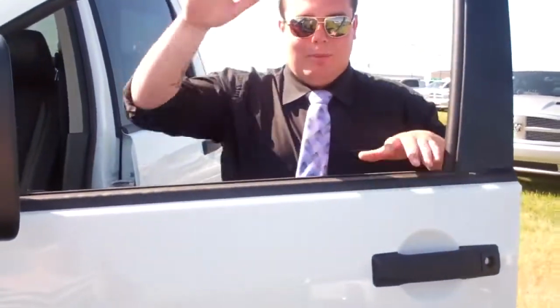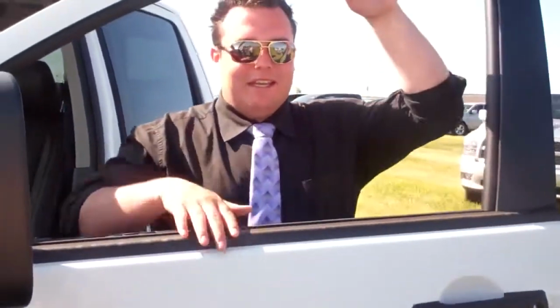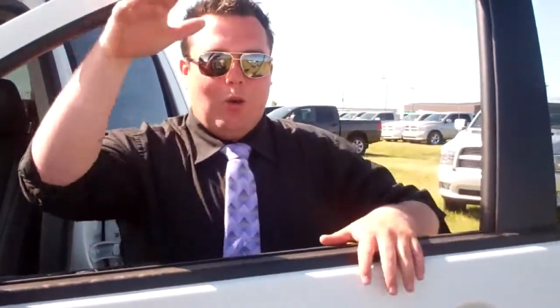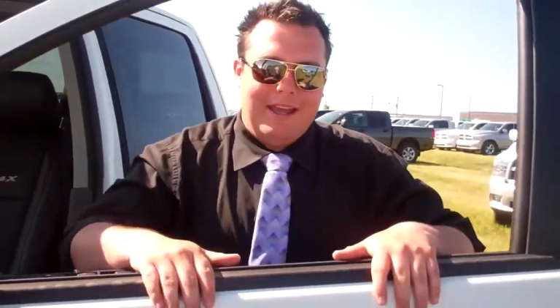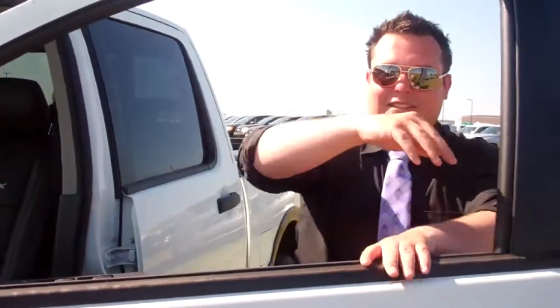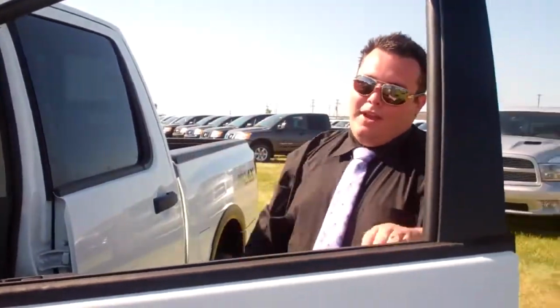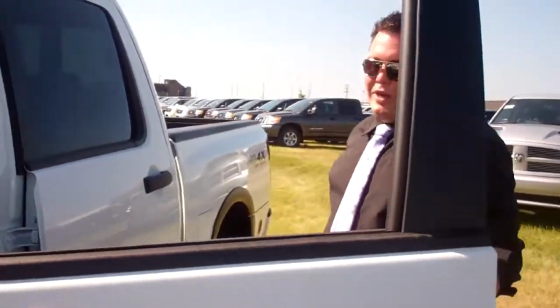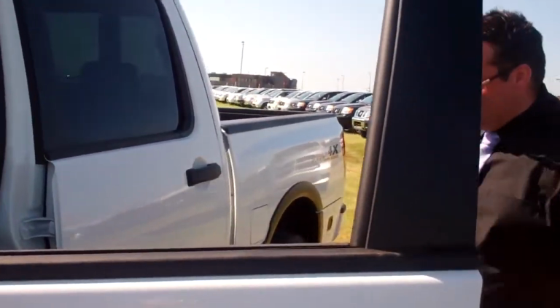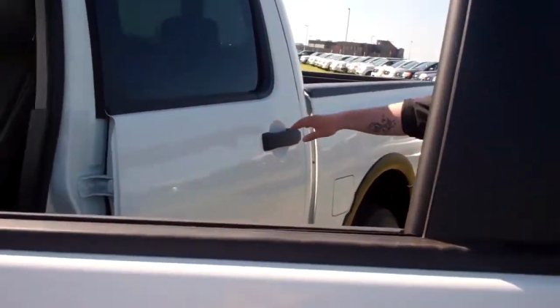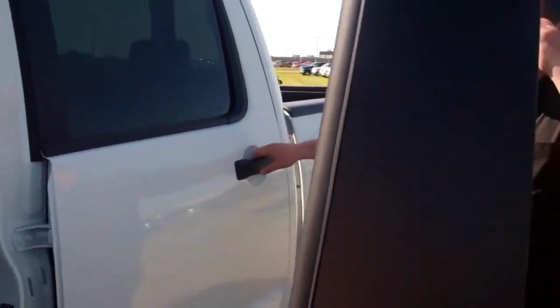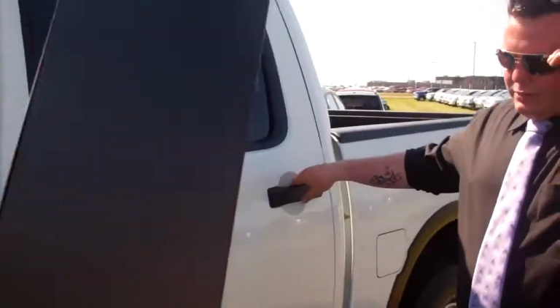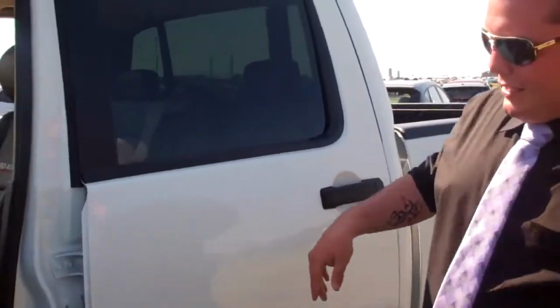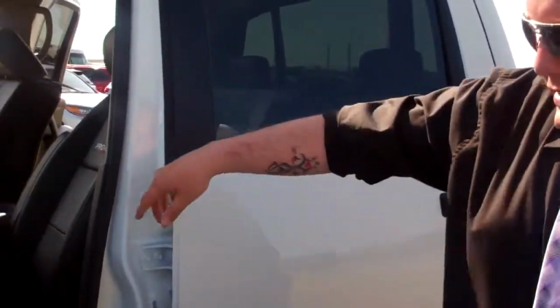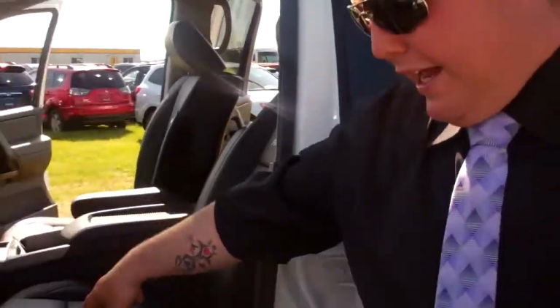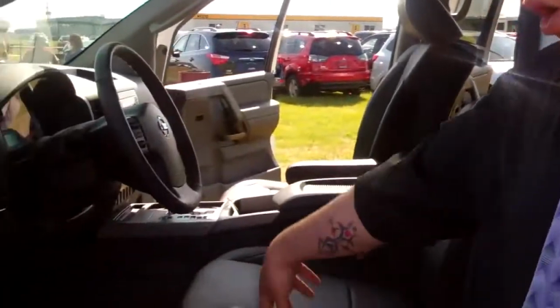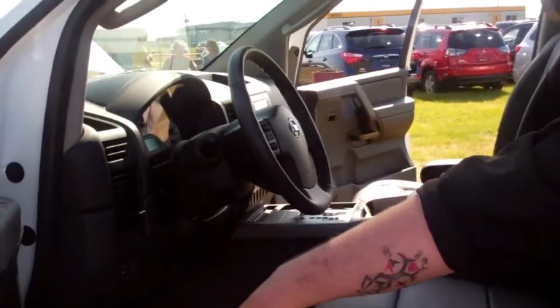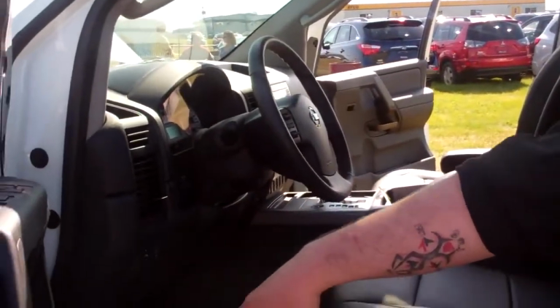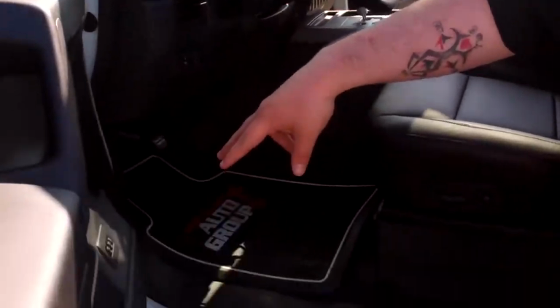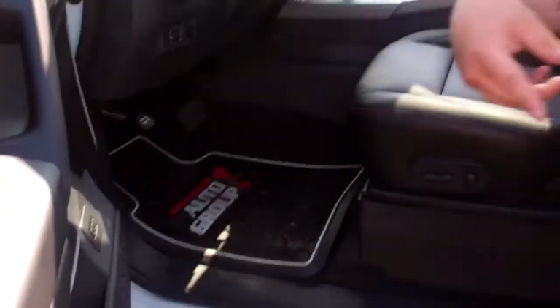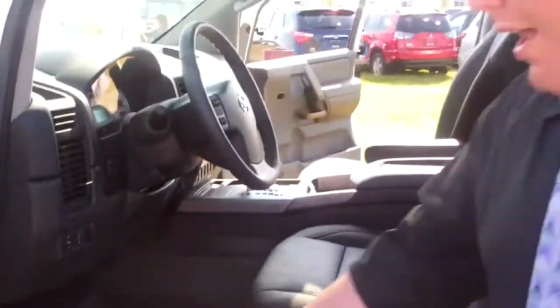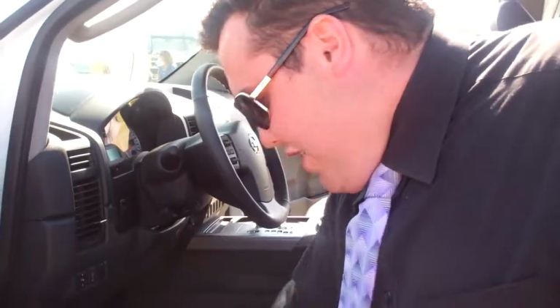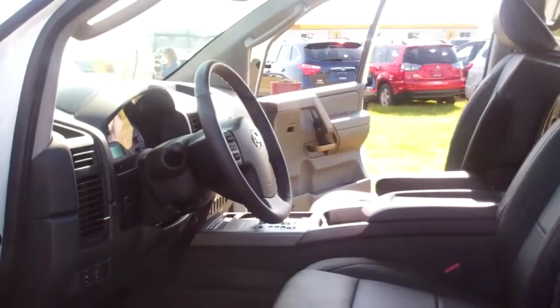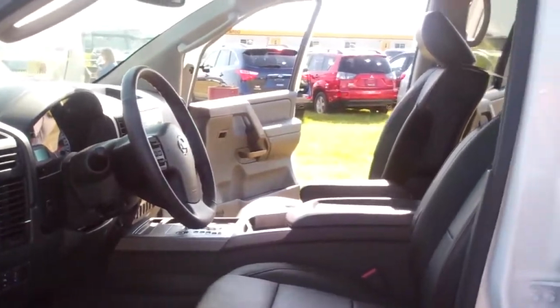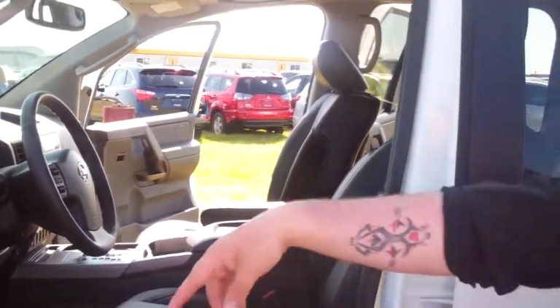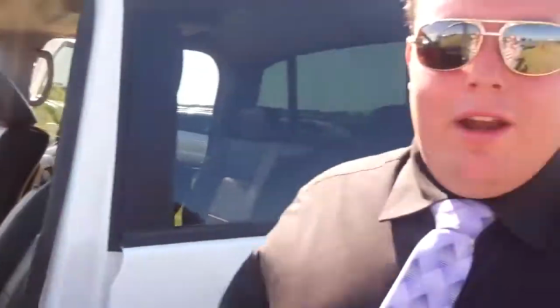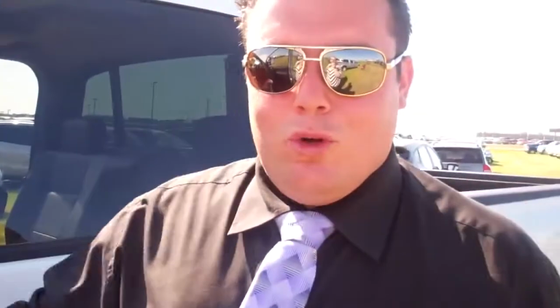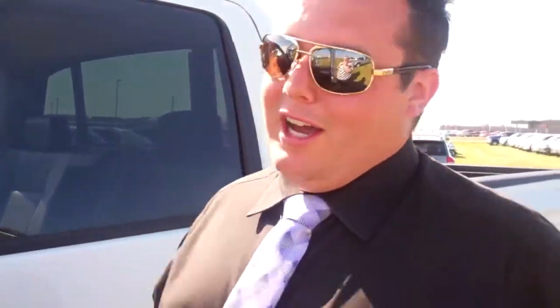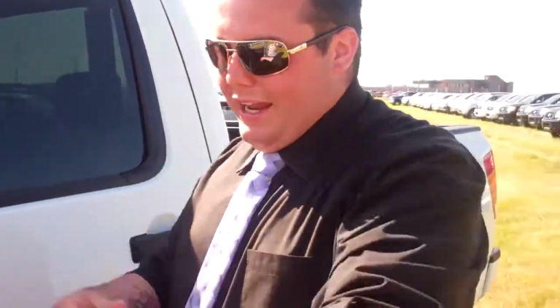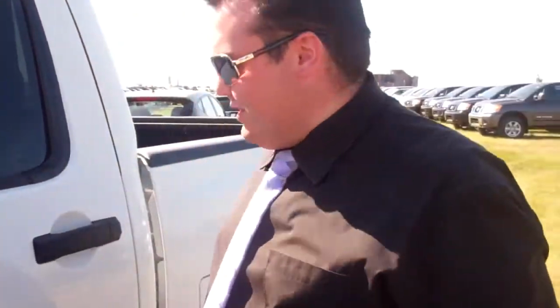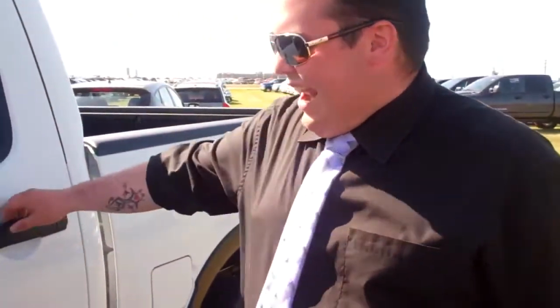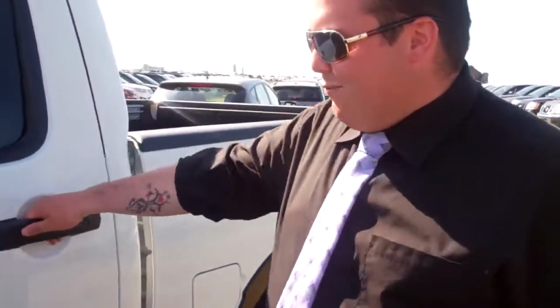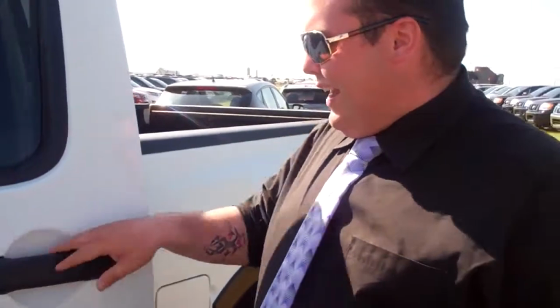Ladies and gentlemen, see this window right here — awesome window. All right, guys, we got some heated seats in here. We got two driver's seating positions: number one for your wife, number two for the husband. It adjusts nicely for you.